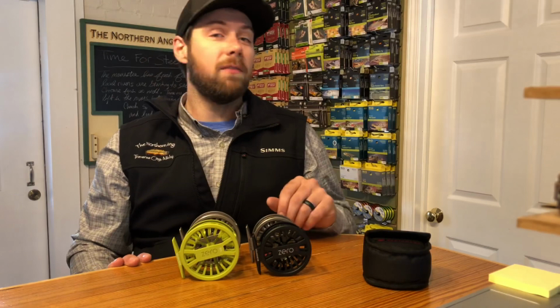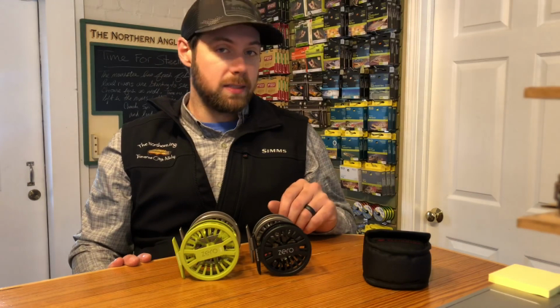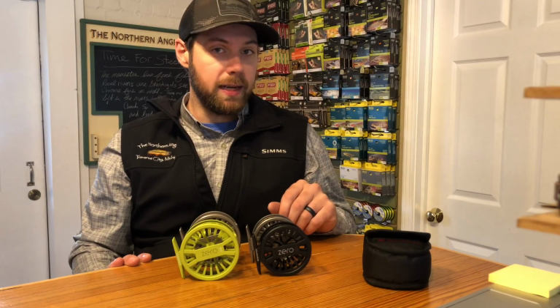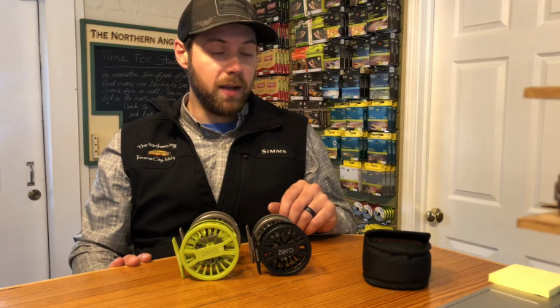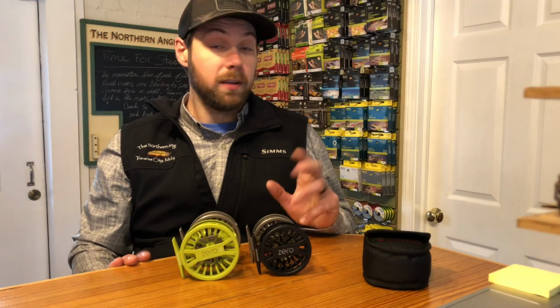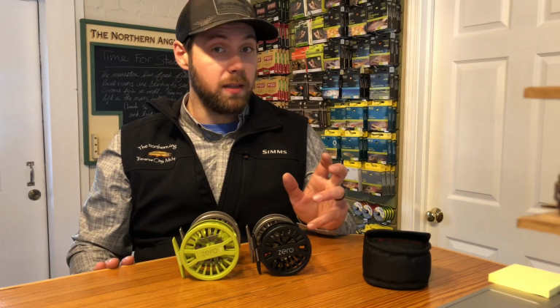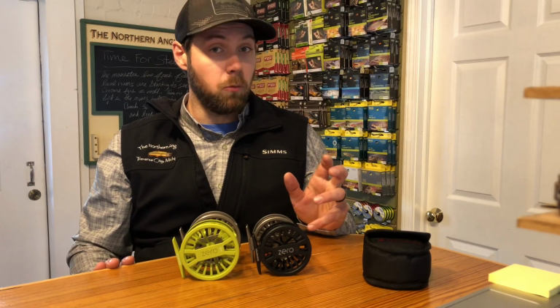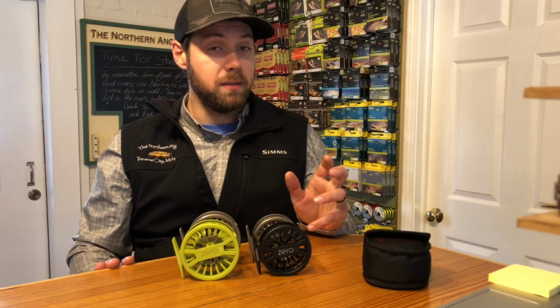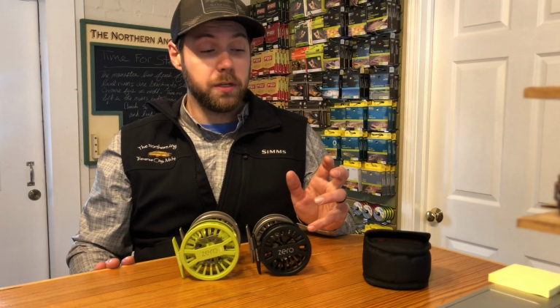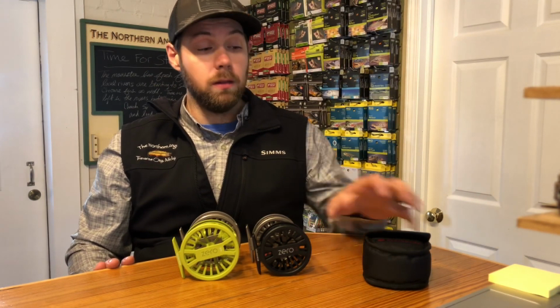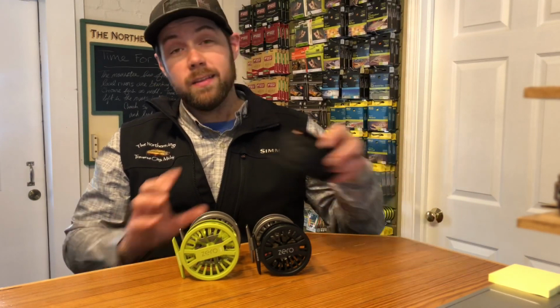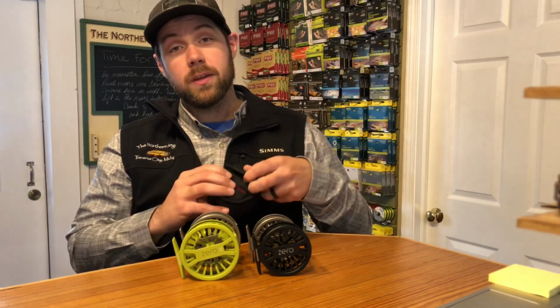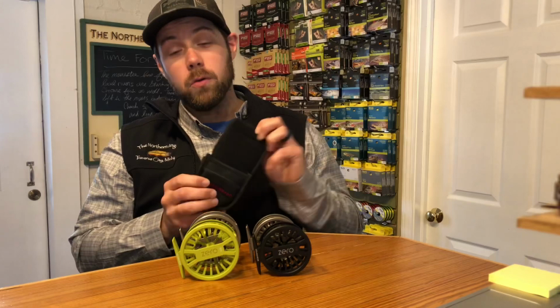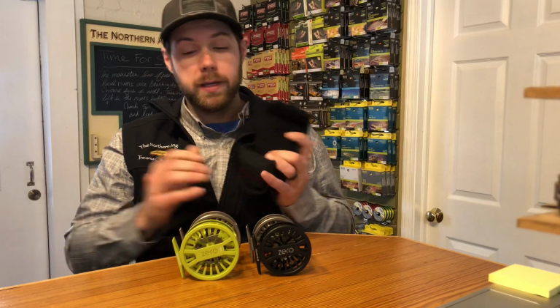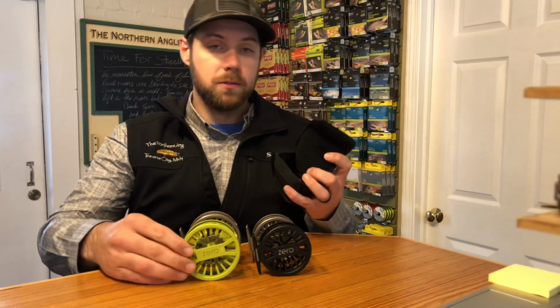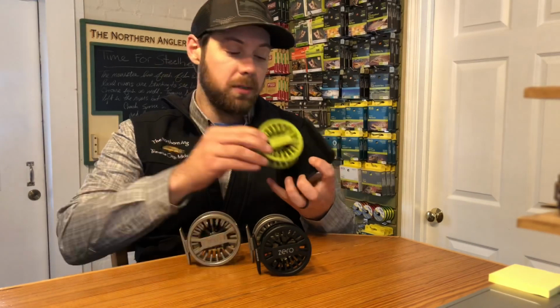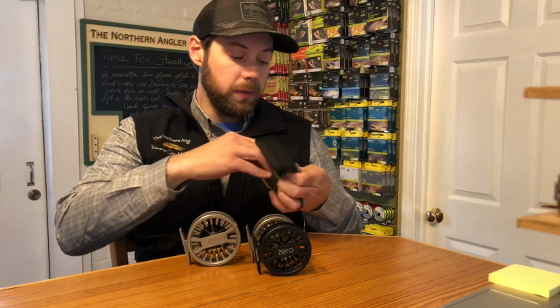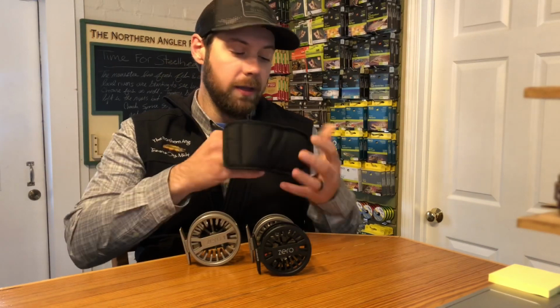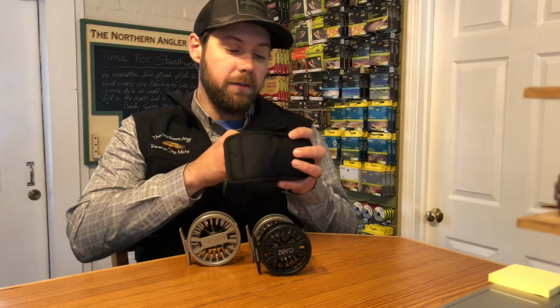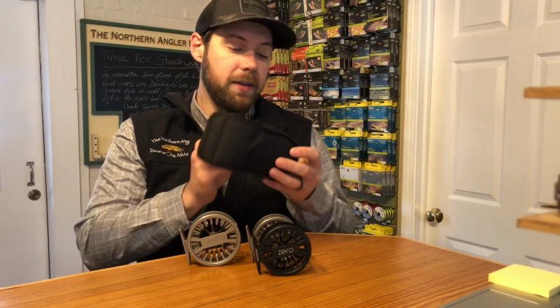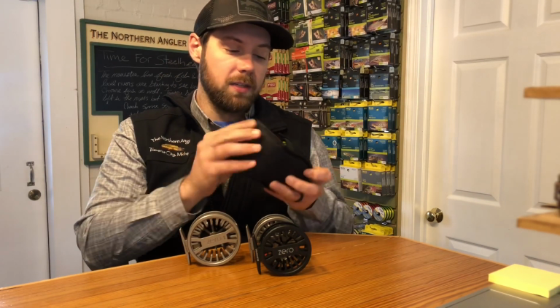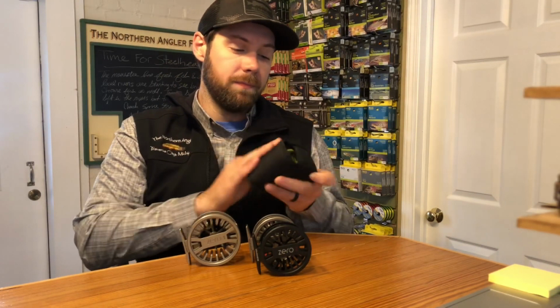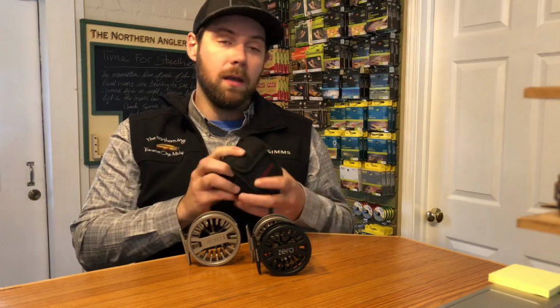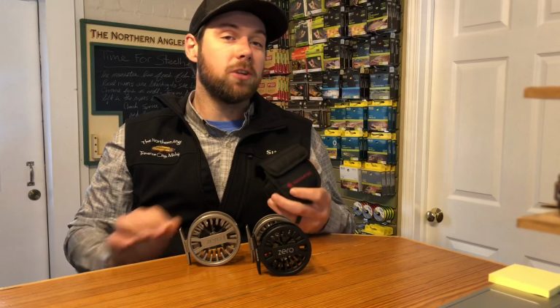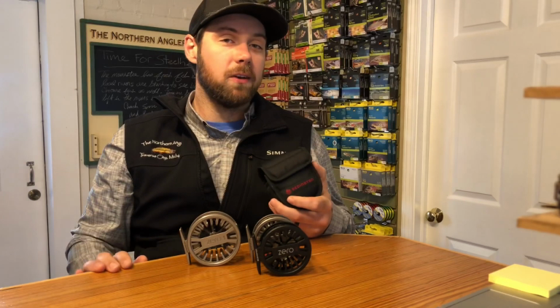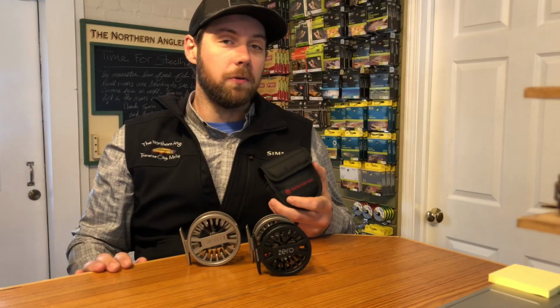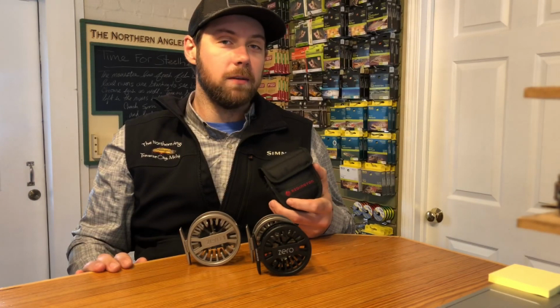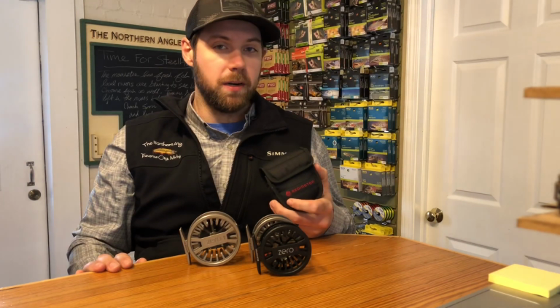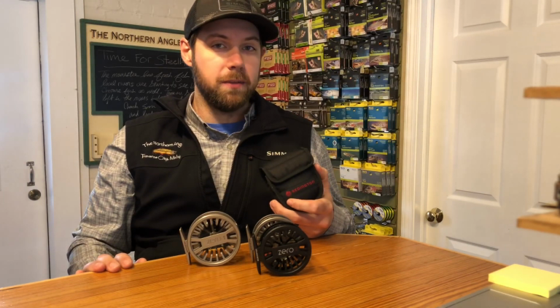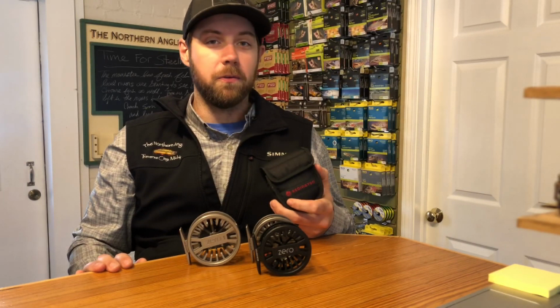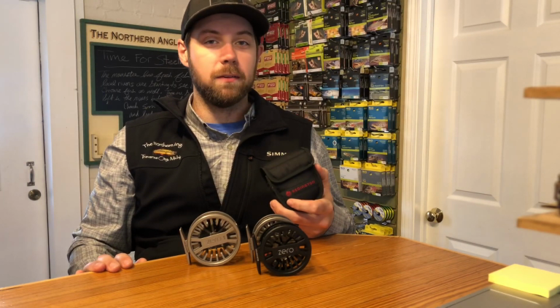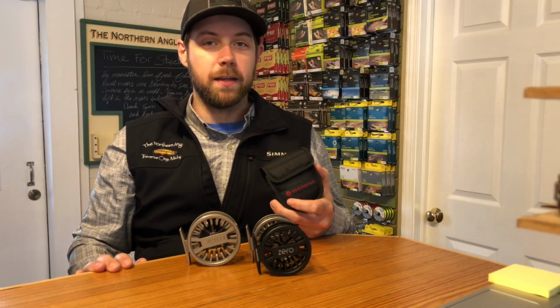Everything is $99.95 and comes with a lifetime warranty — pretty good deal. They also give you a molded reel case so you can protect your reel and your investment. Come check these out at the Northern Angler here in Traverse City or at thenorthernangler.com.